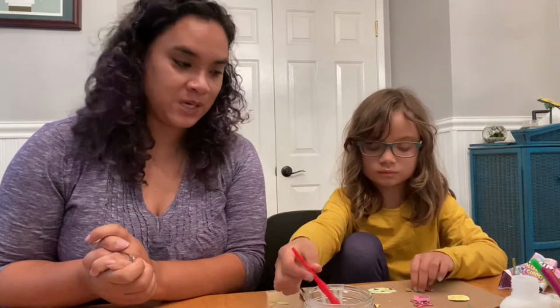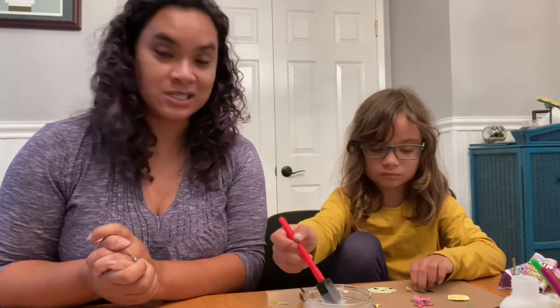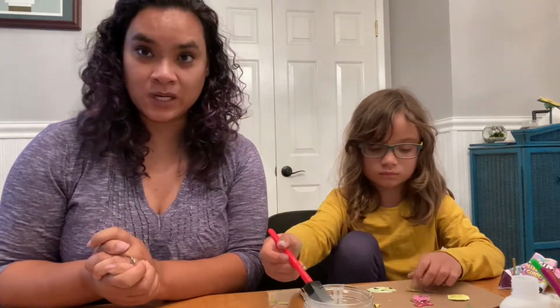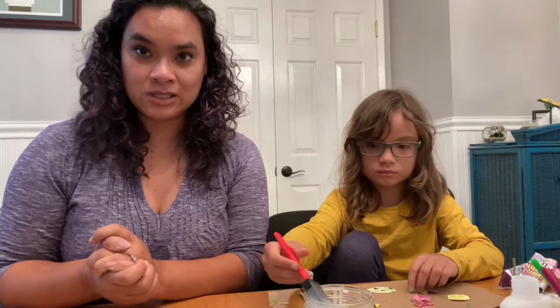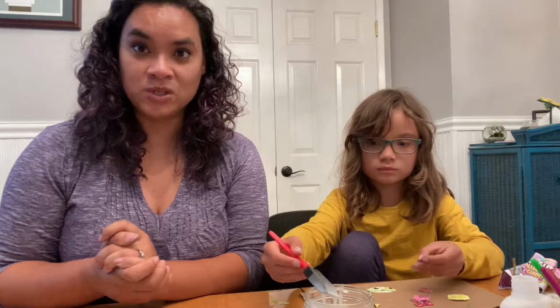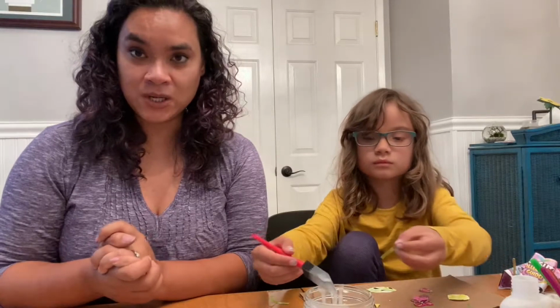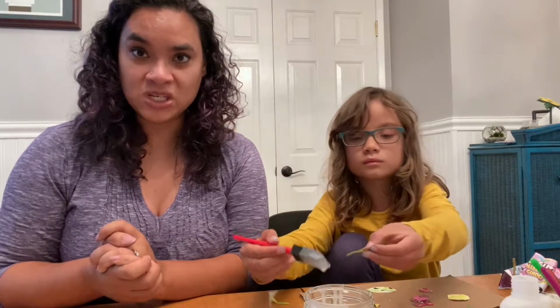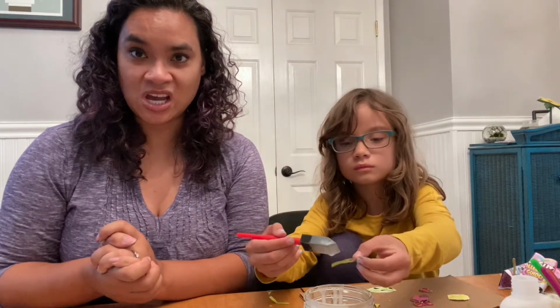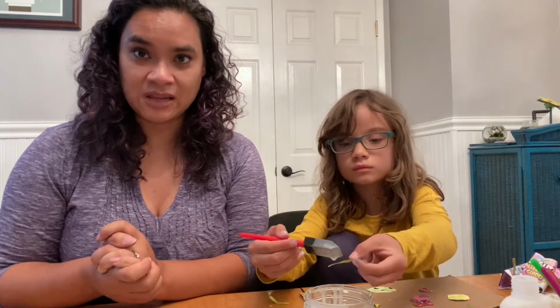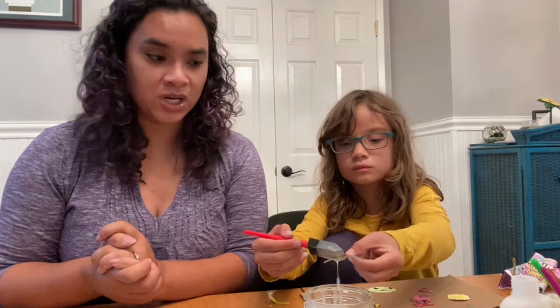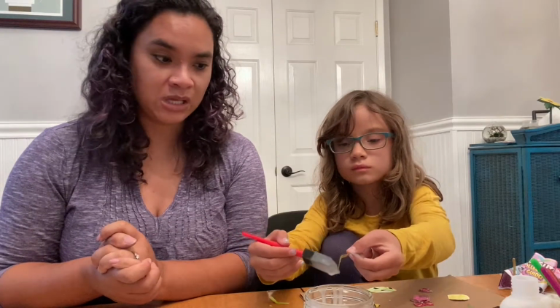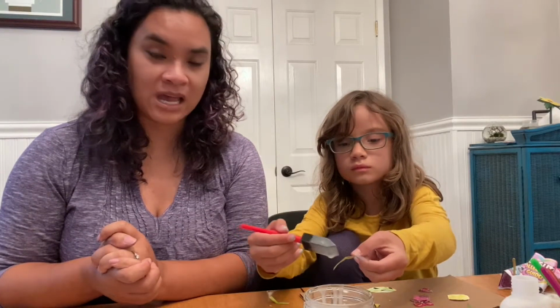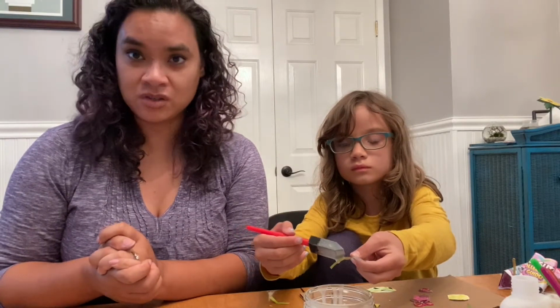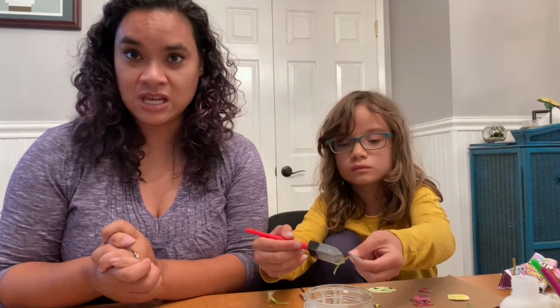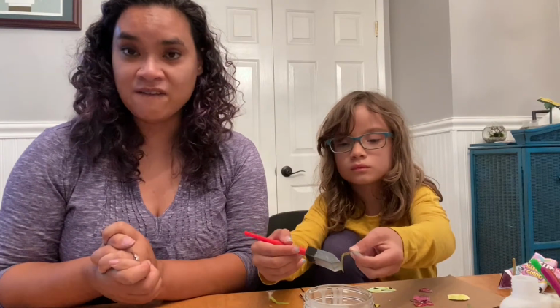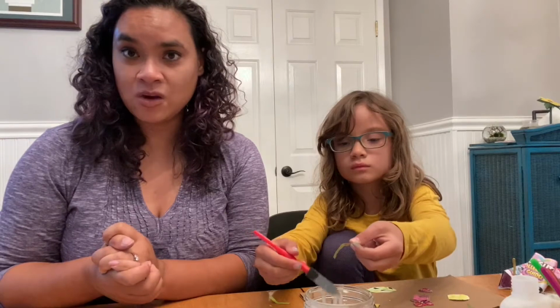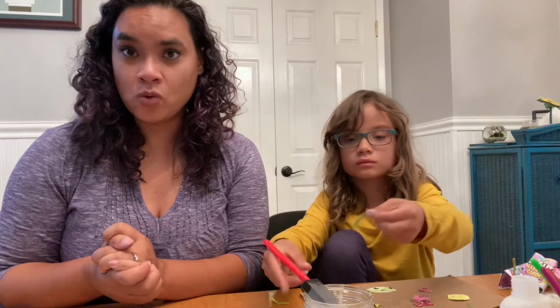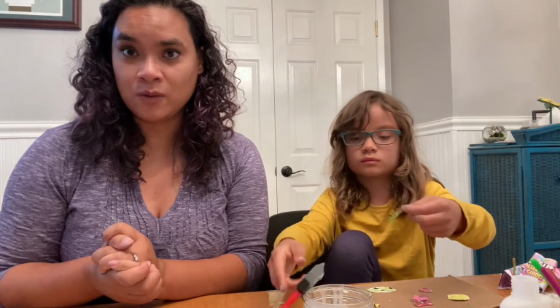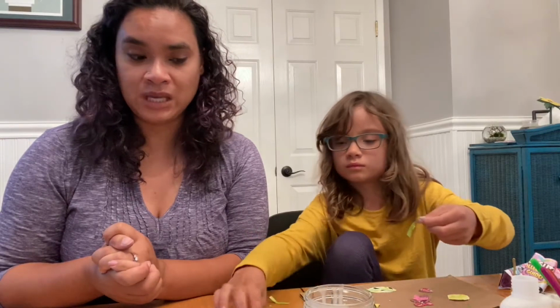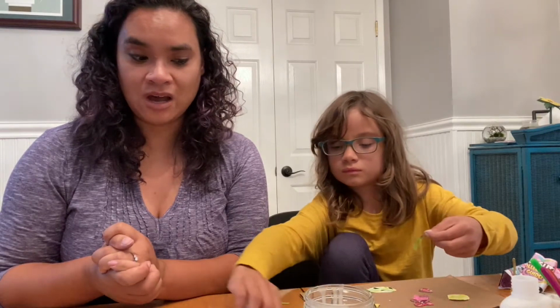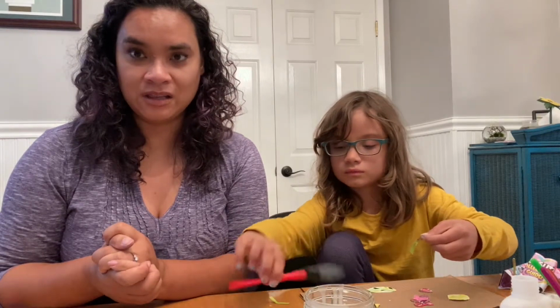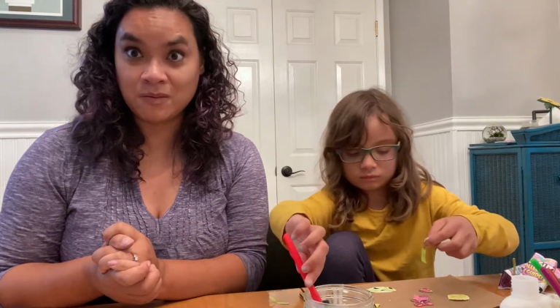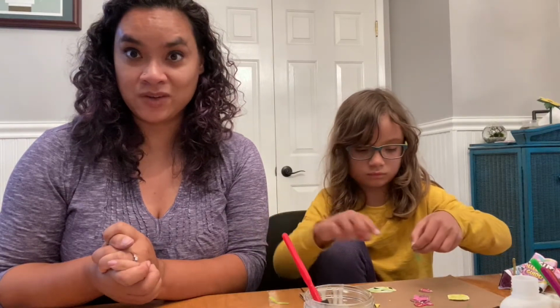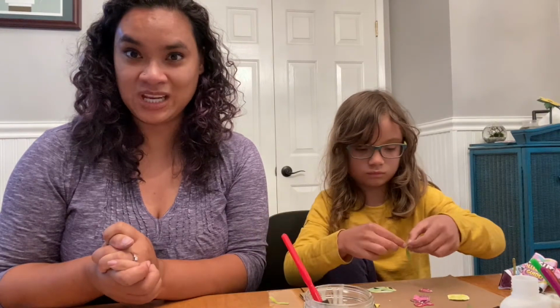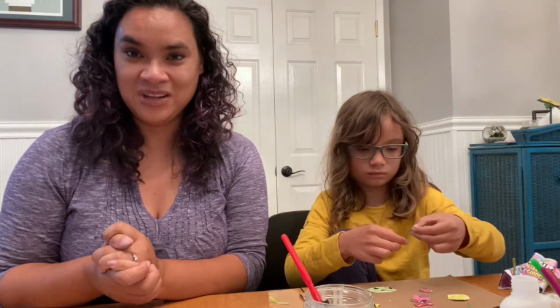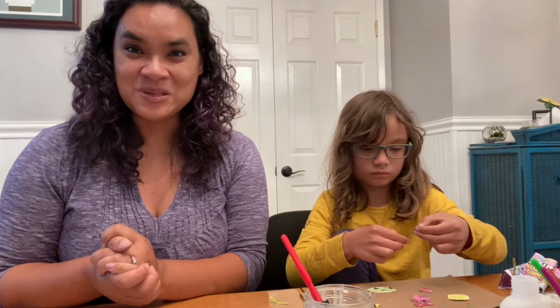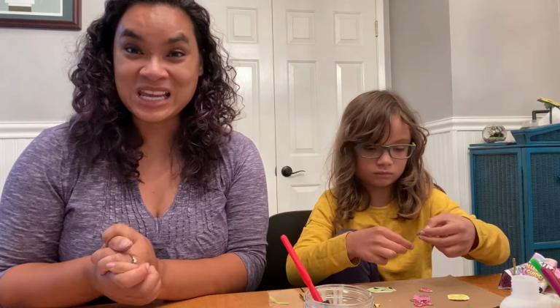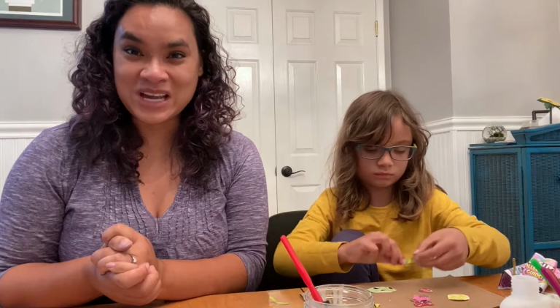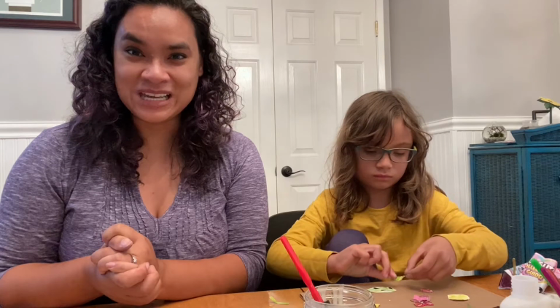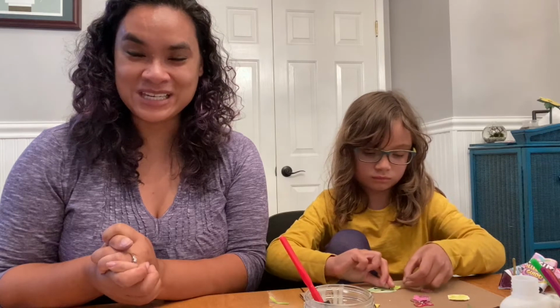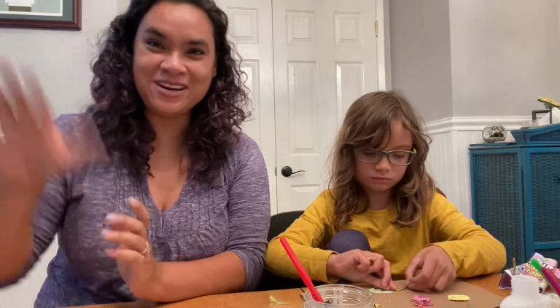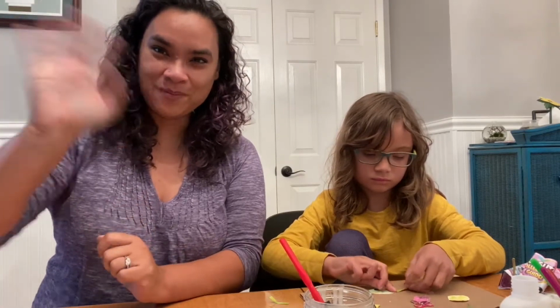Beatrix is still working. We will take a picture when she's done and we'll put it up either after this video or it will be on the thumbnail for this video. So thanks for watching and we'll see you later. Bye!